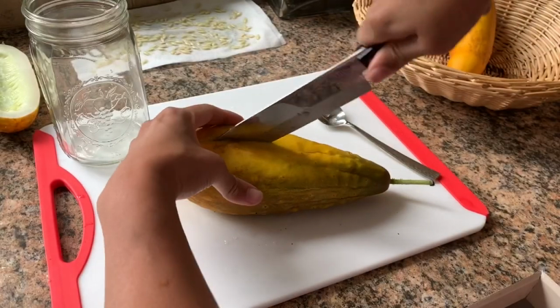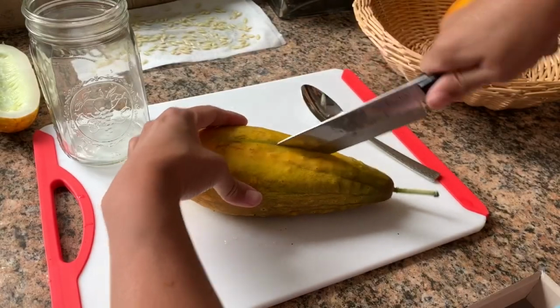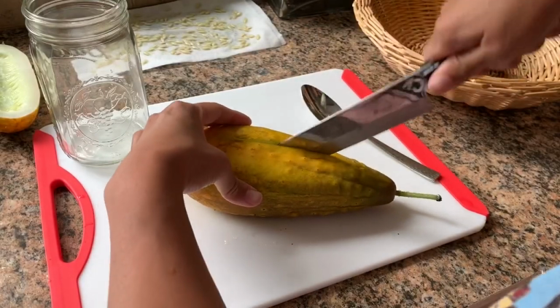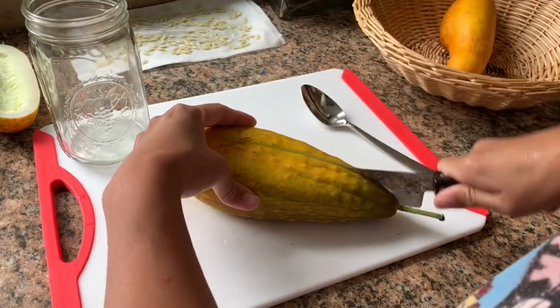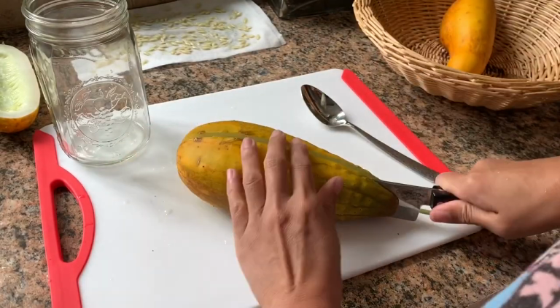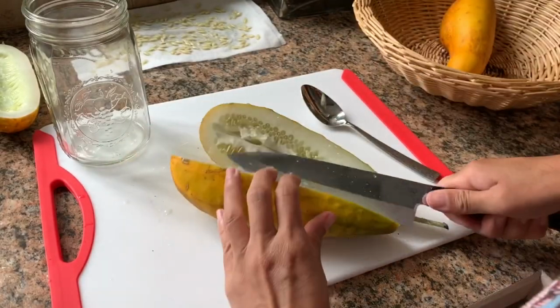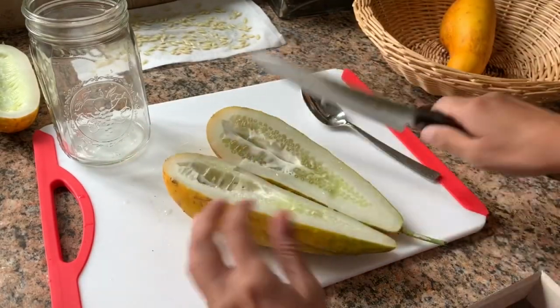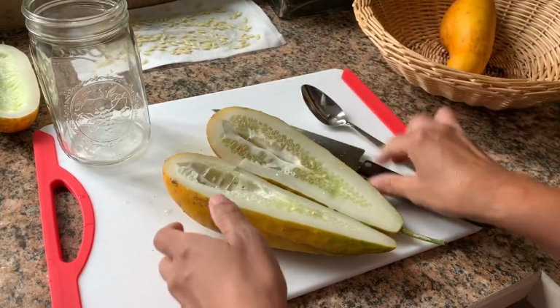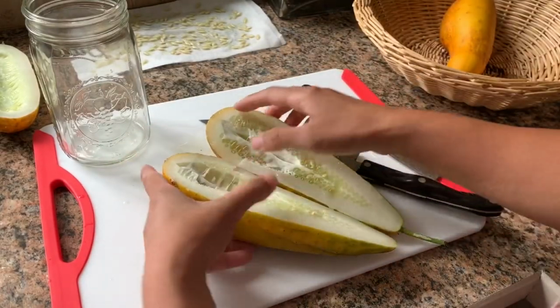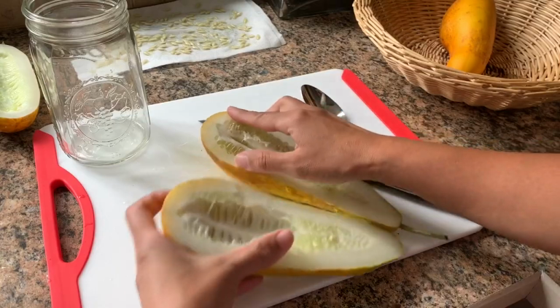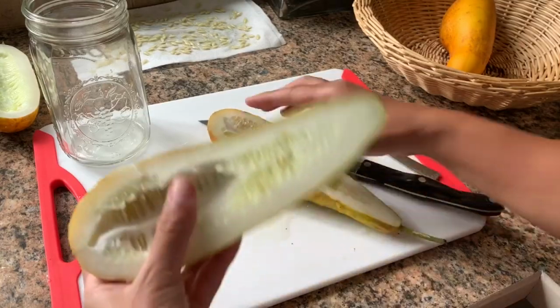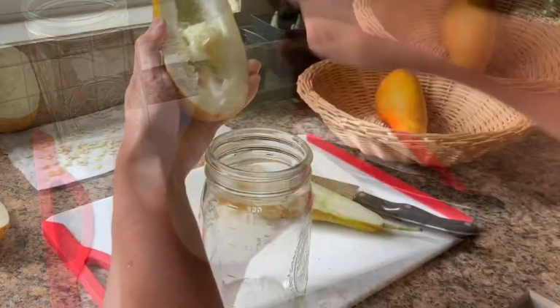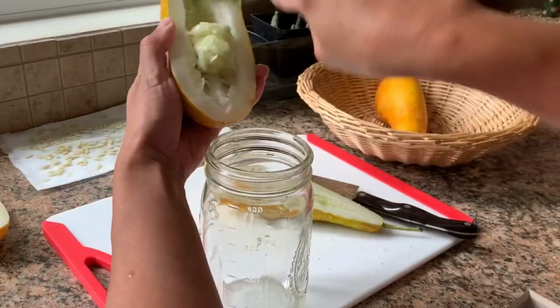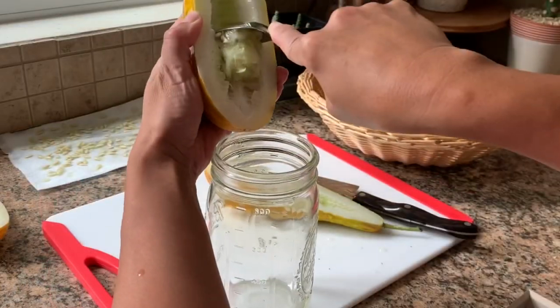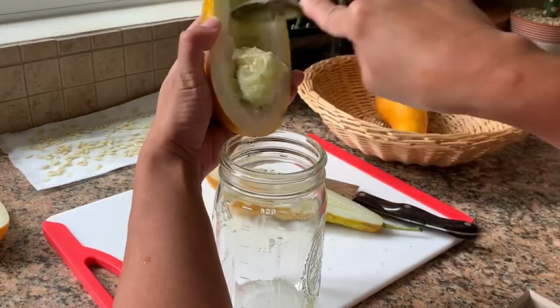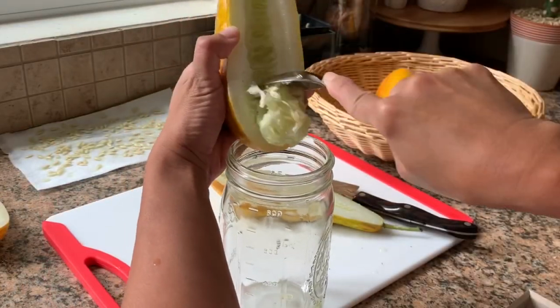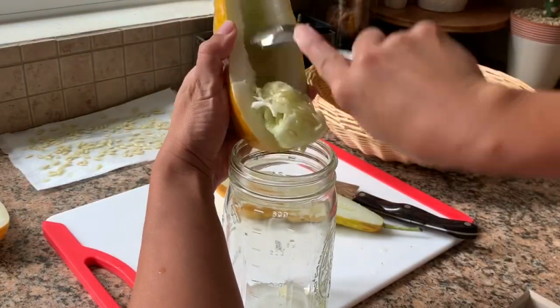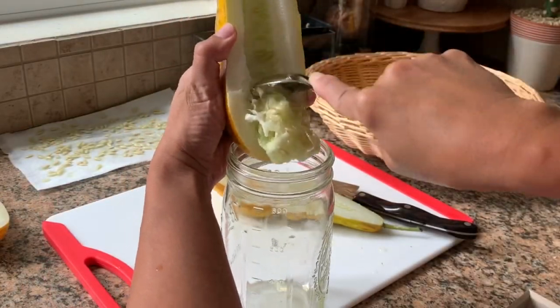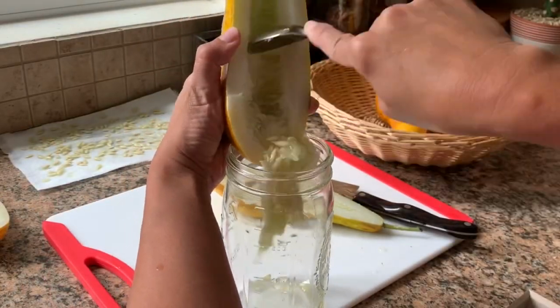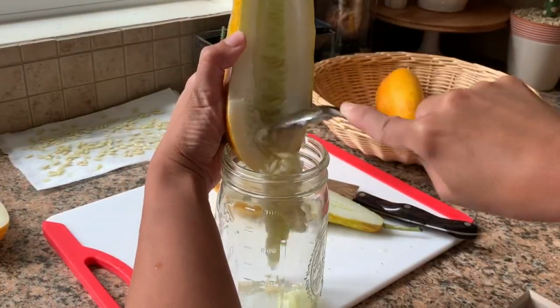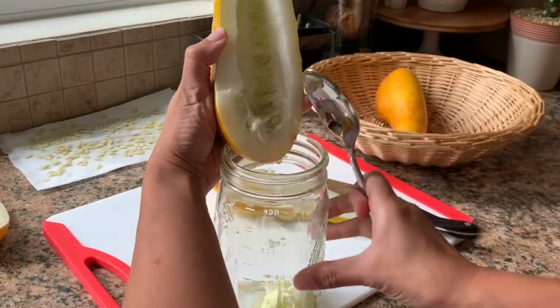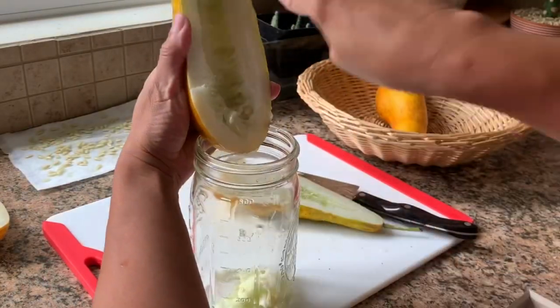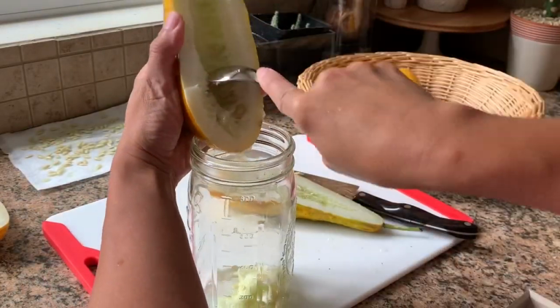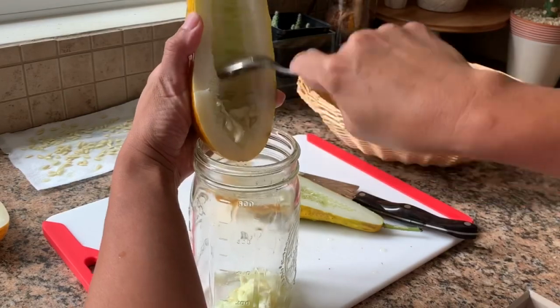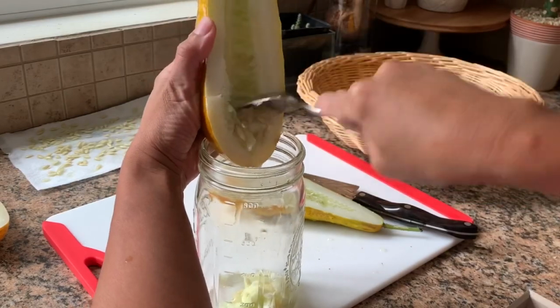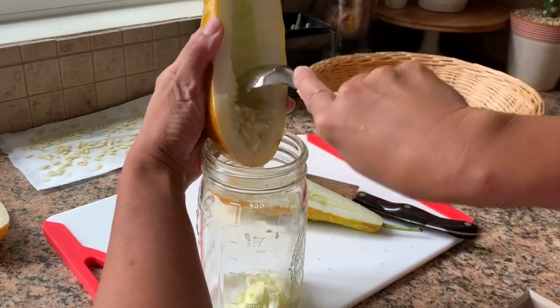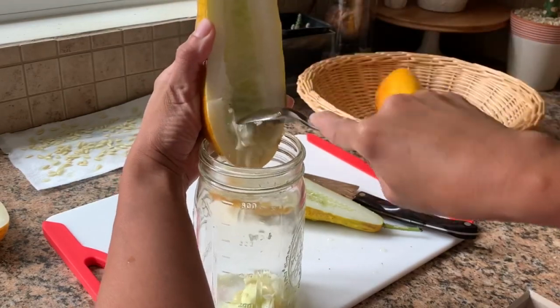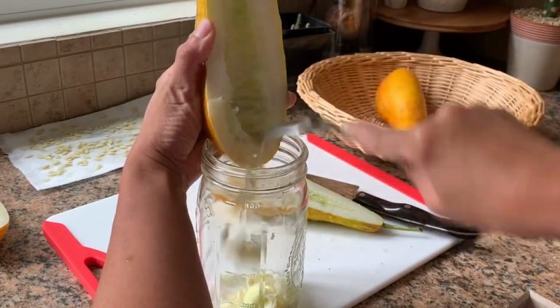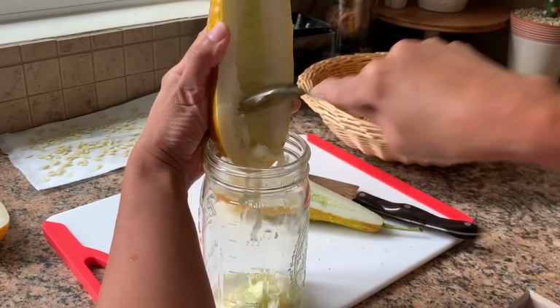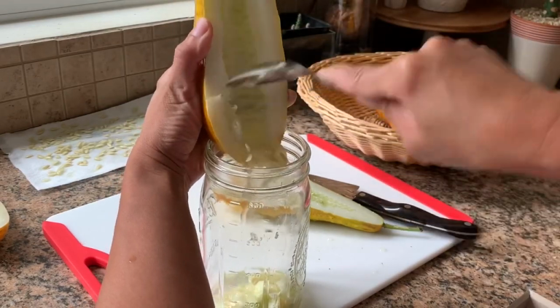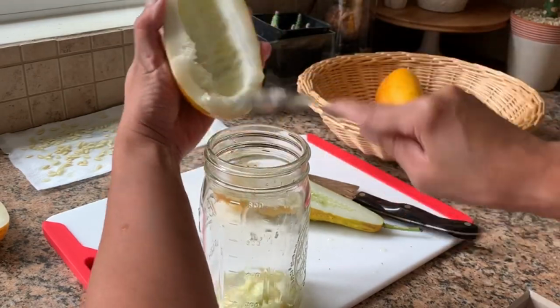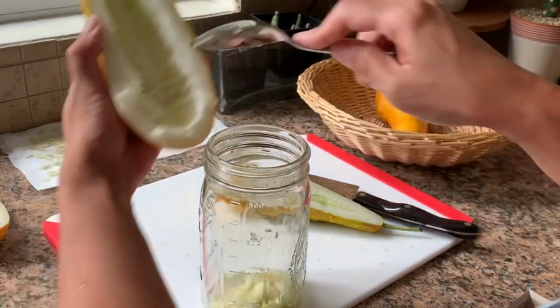Another way to save cucumber seeds is through fermentation. I actually prefer this method because it not only removes the gelatinous sheath covering the seeds, it also removes any growth inhibitors as well as seed-borne diseases.